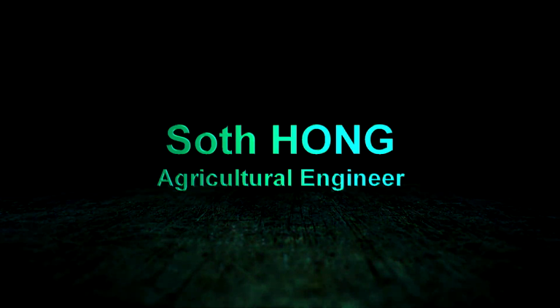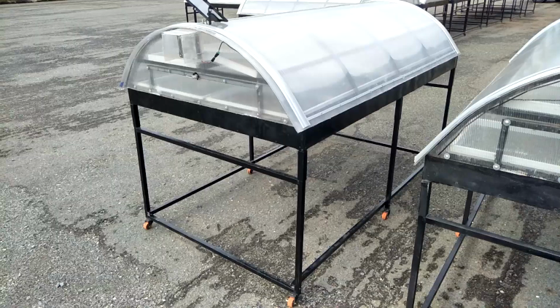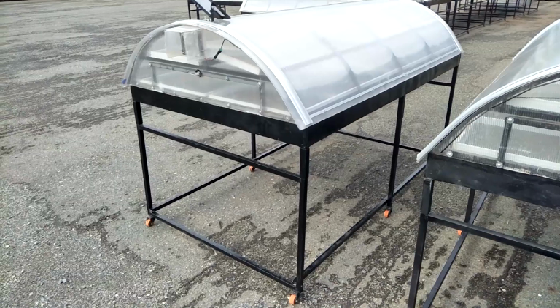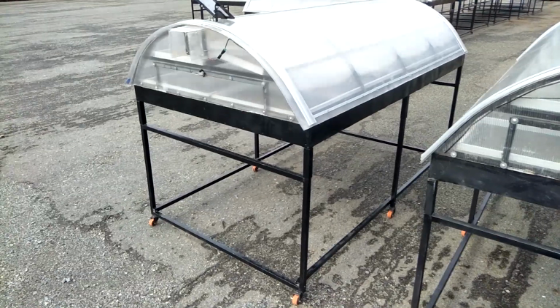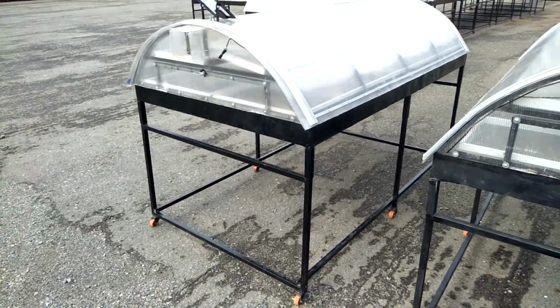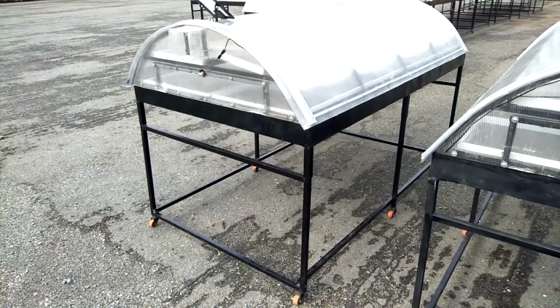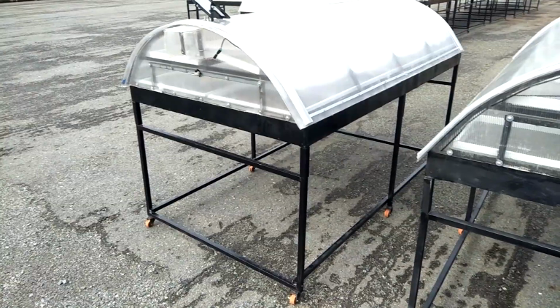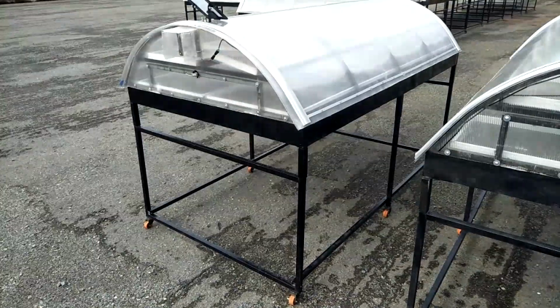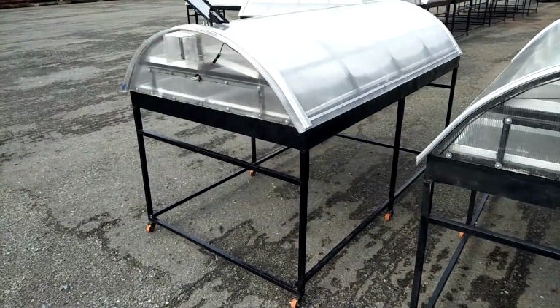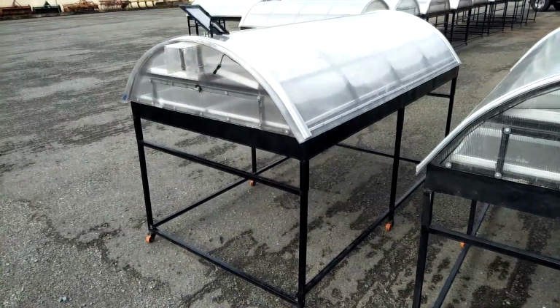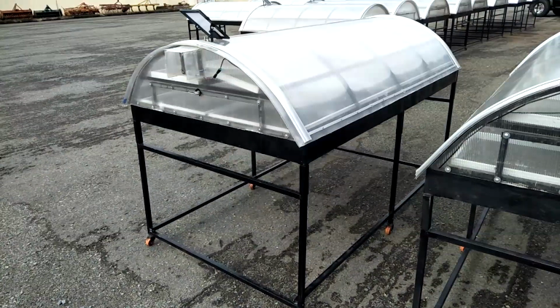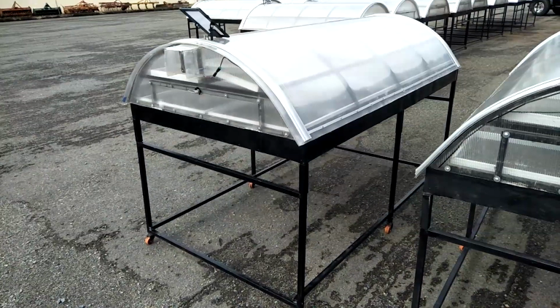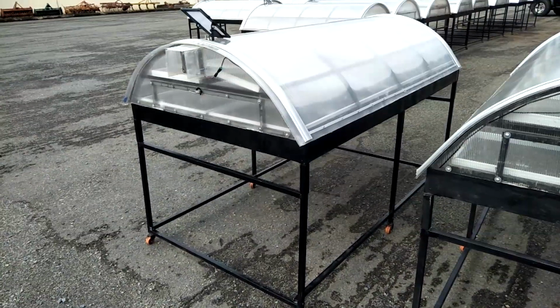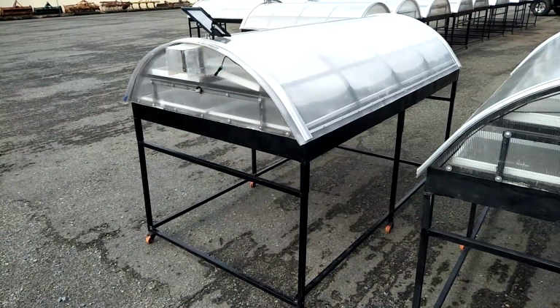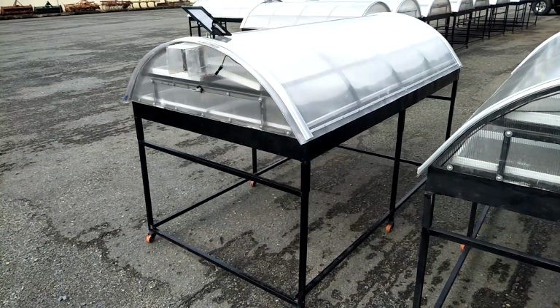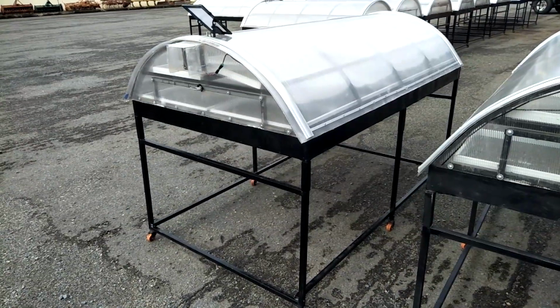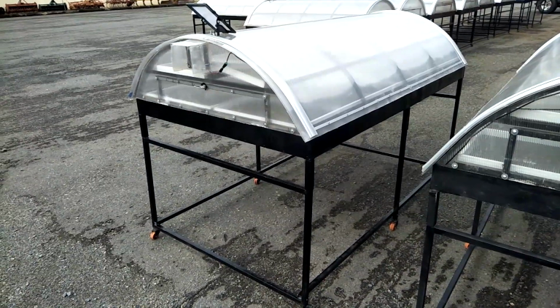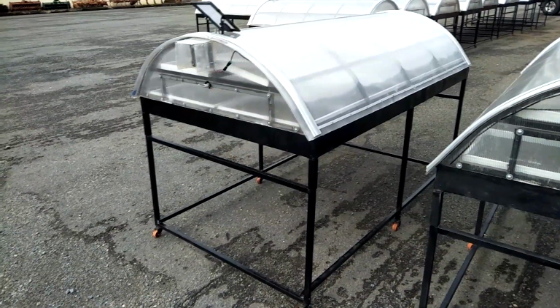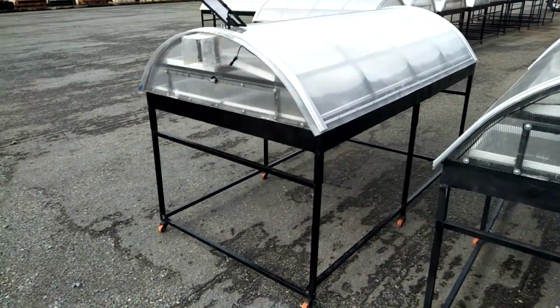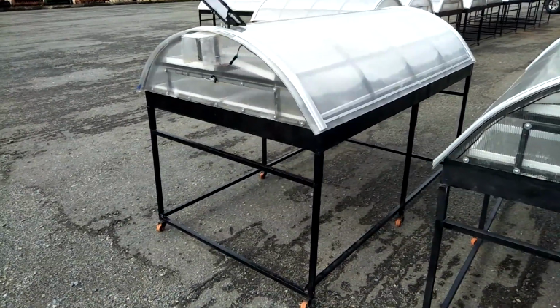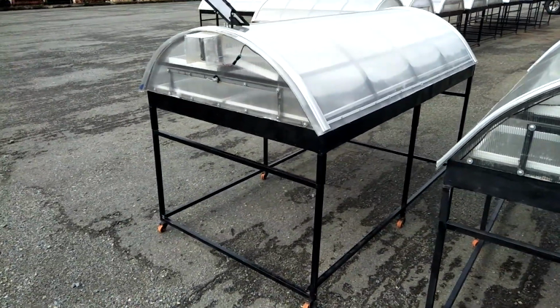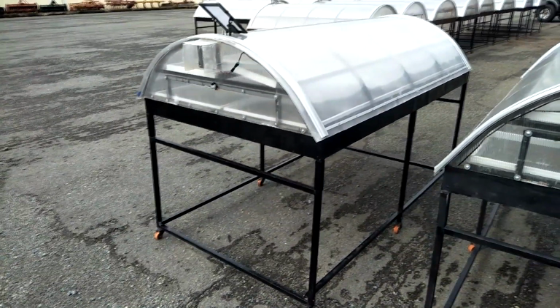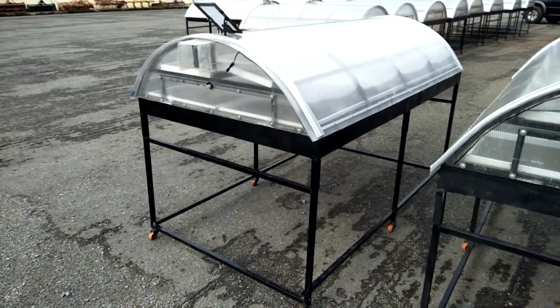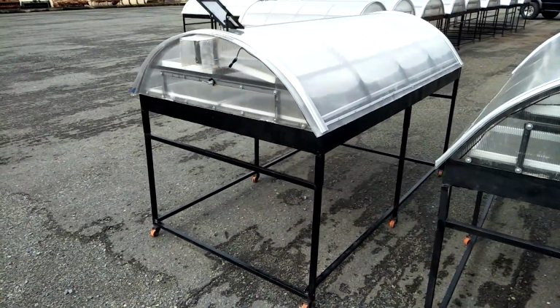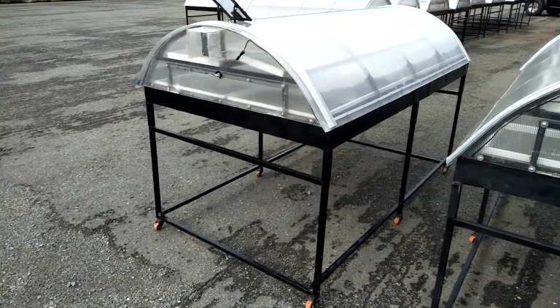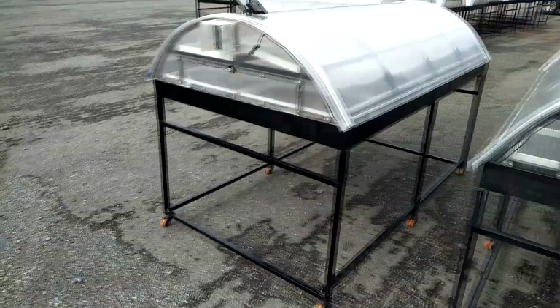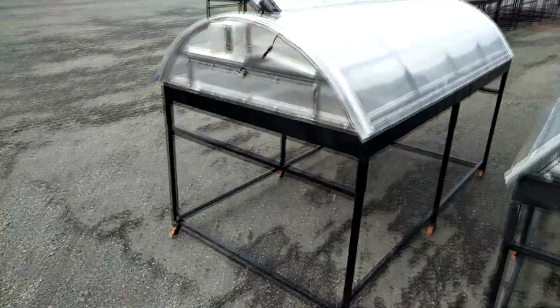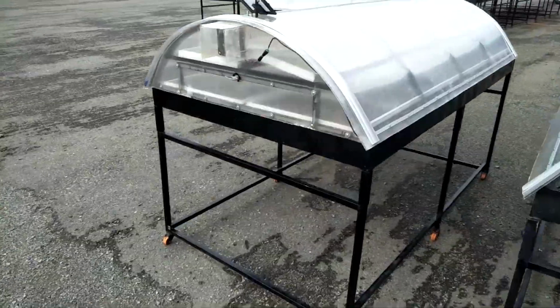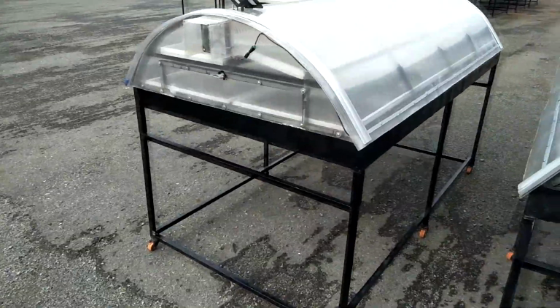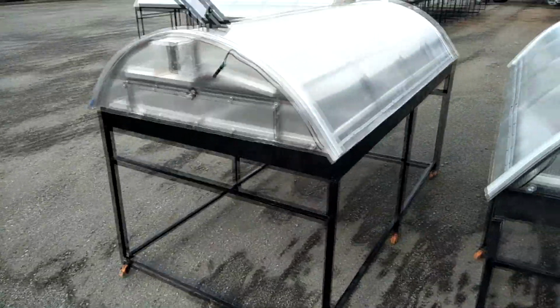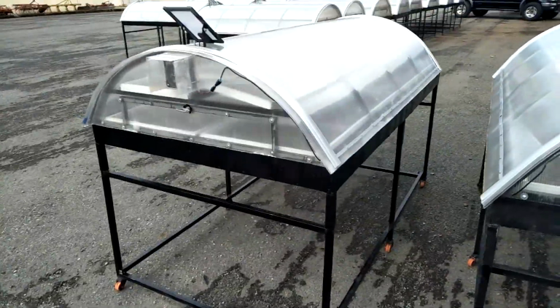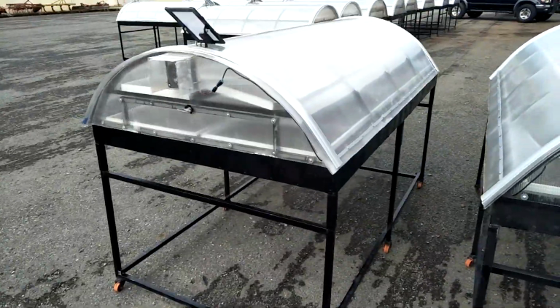Hello everyone, today I would like to introduce the Smart Solar Dryer that is made in Cambodia.